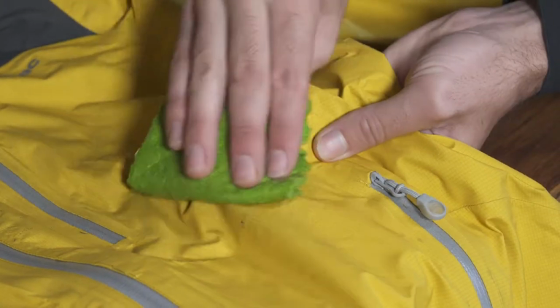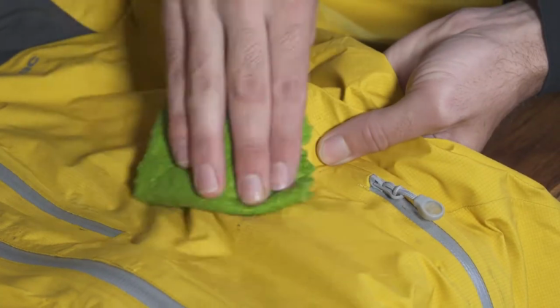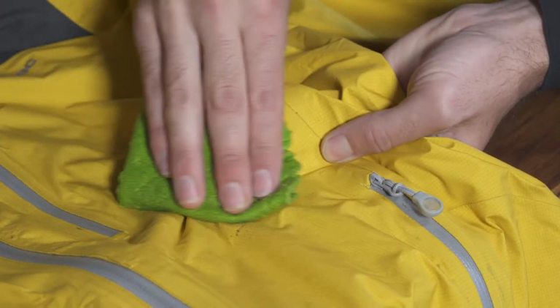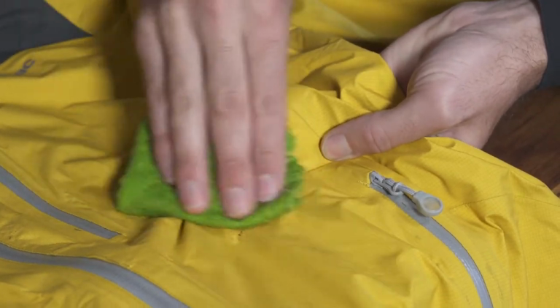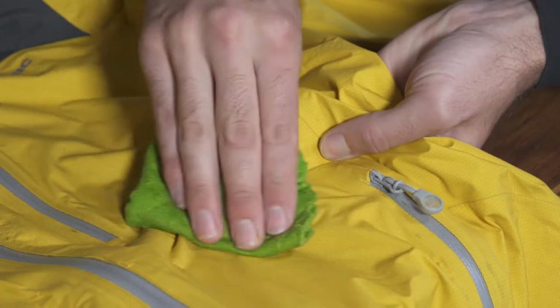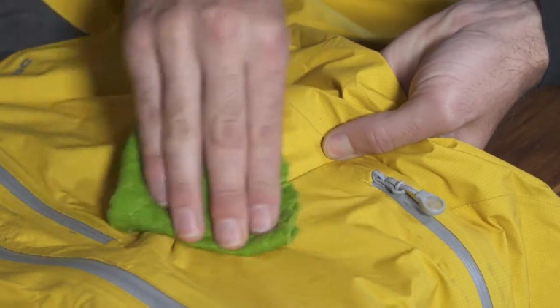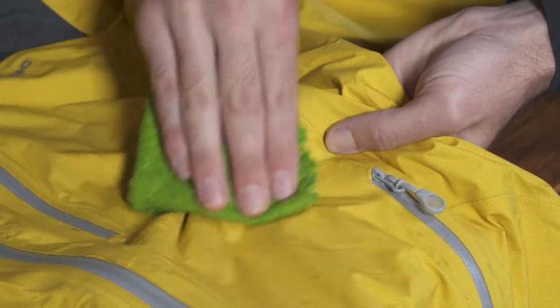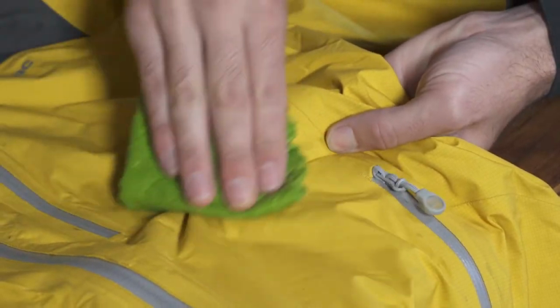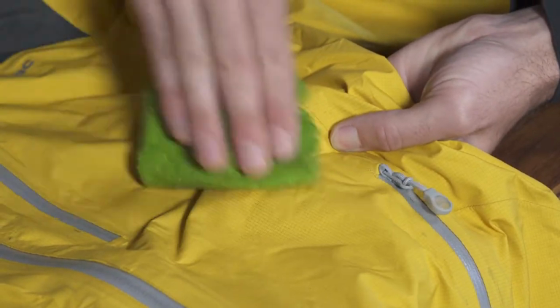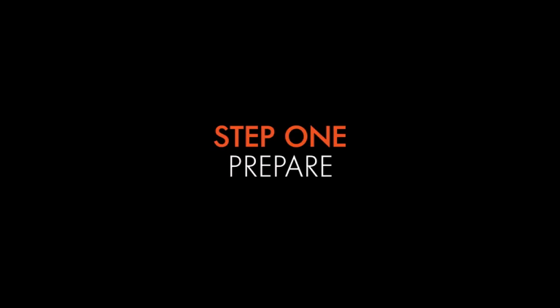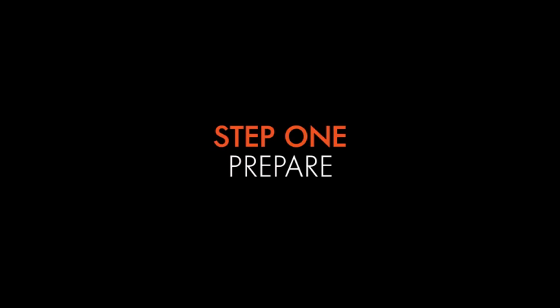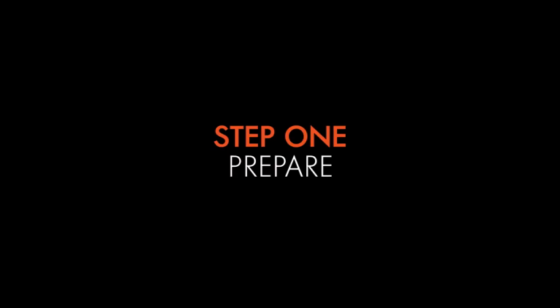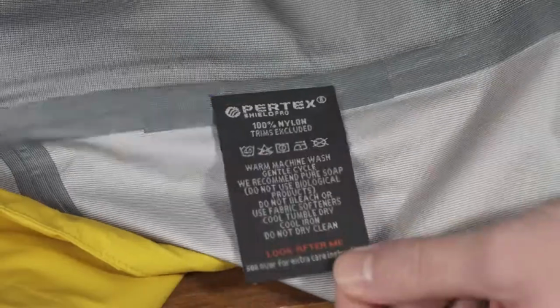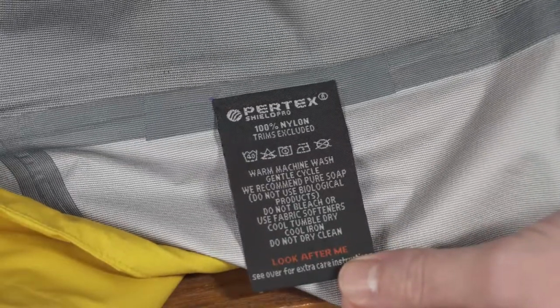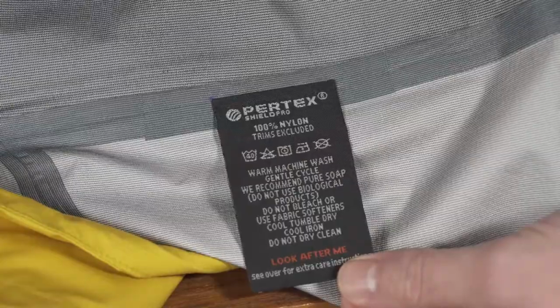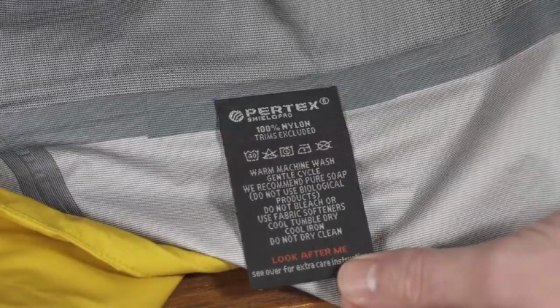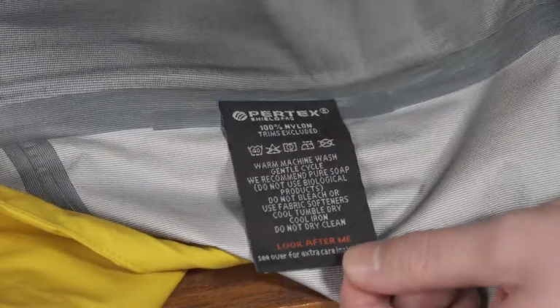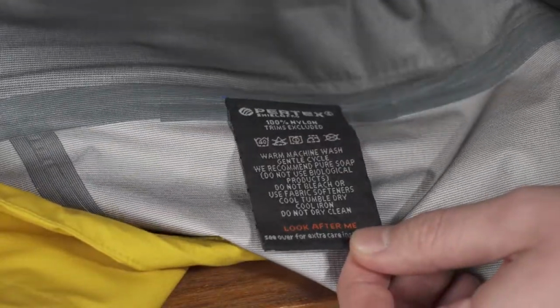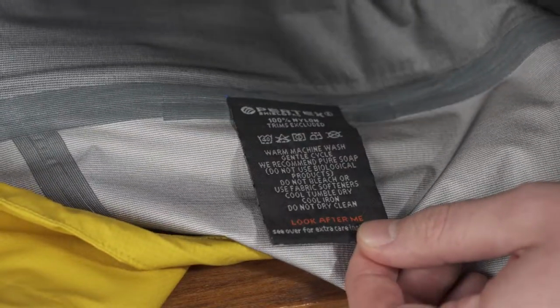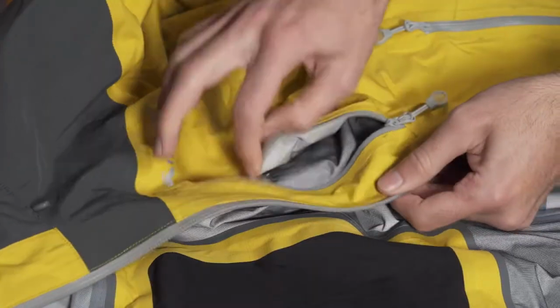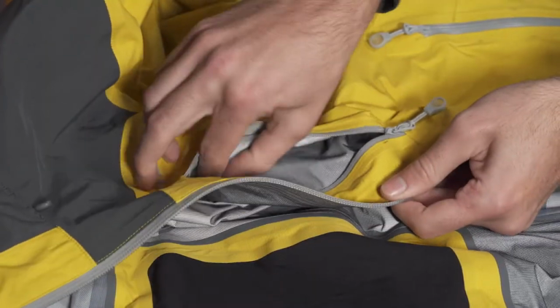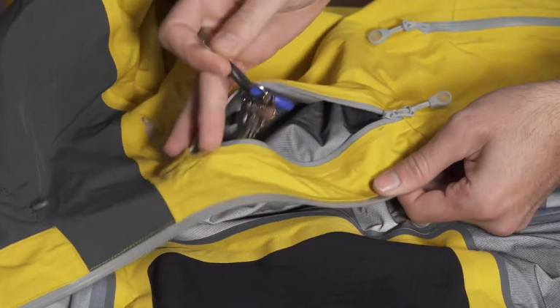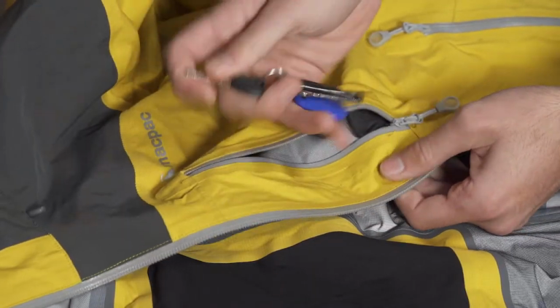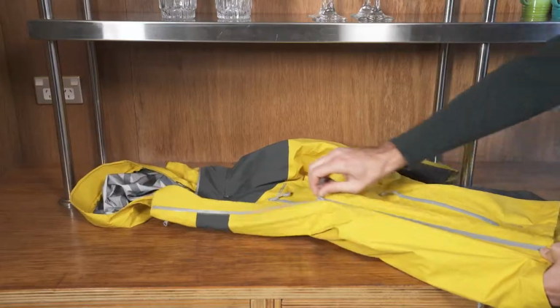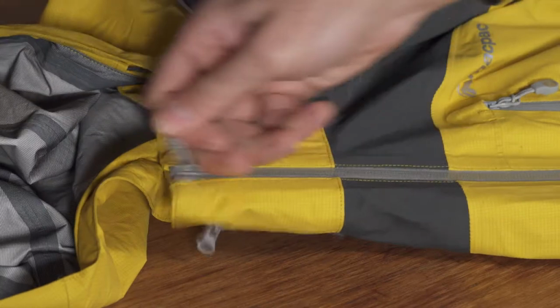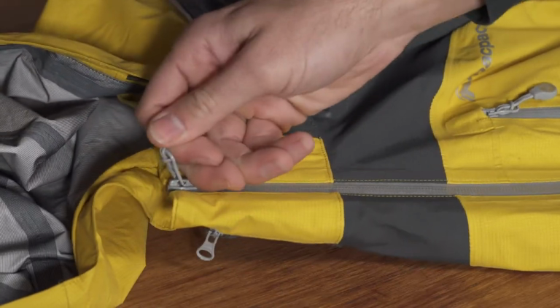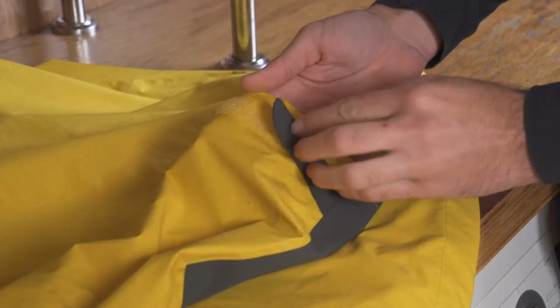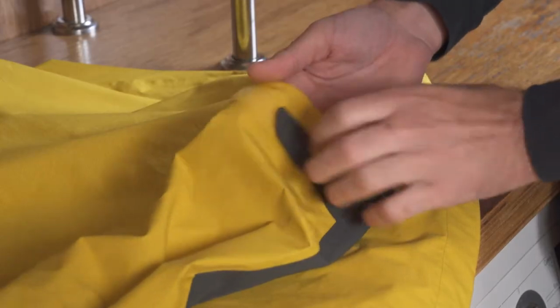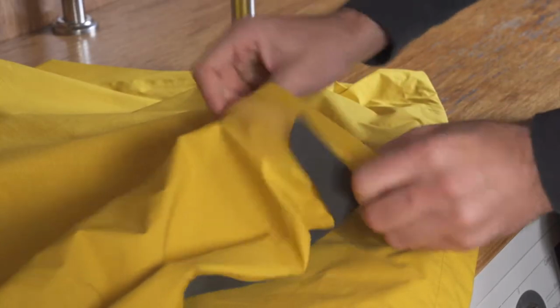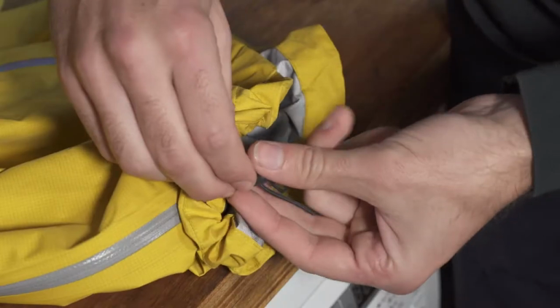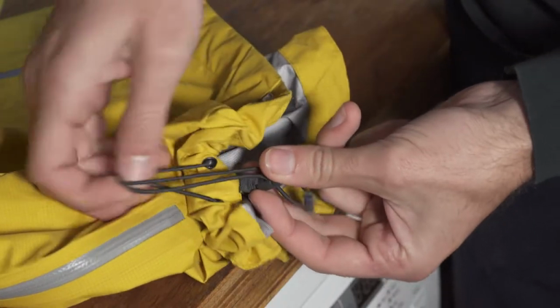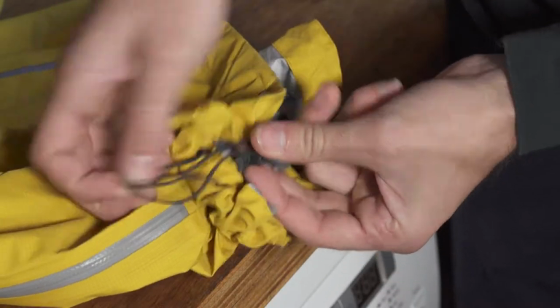Remove any obvious spot stains with a wet cloth — this might be all it needs. Before washing, always read the care label inside the jacket. Empty all pockets, close all zips, fasten any velcro straps, and loosen the elastic cords.